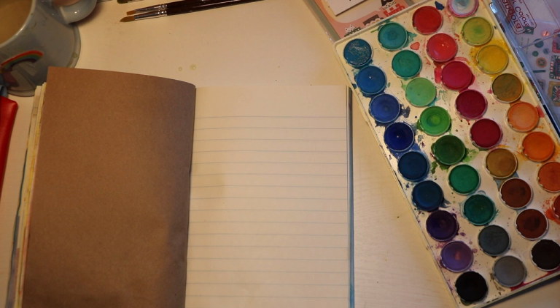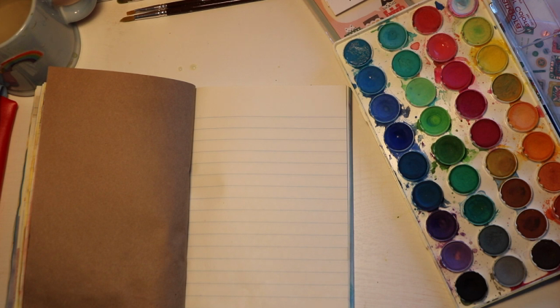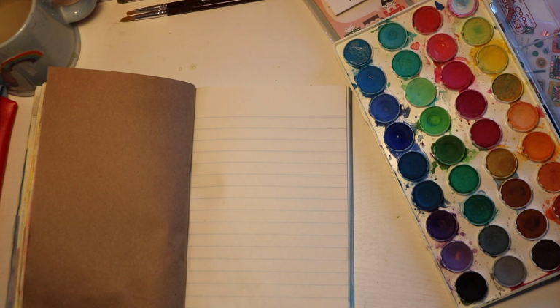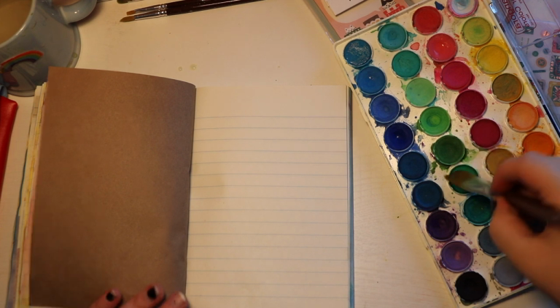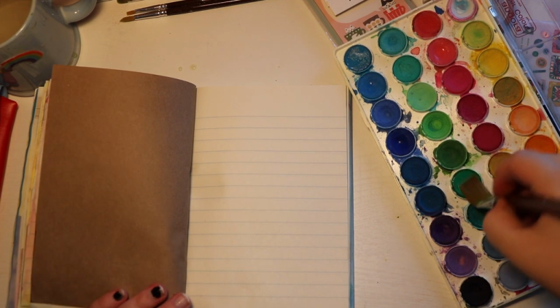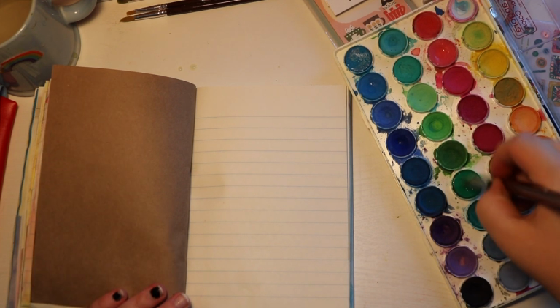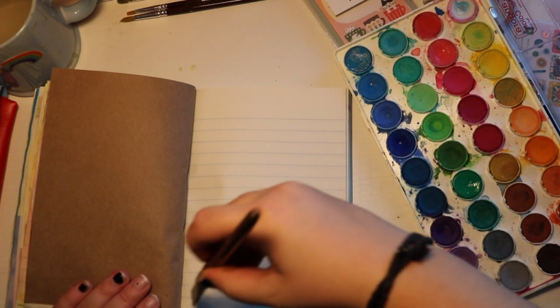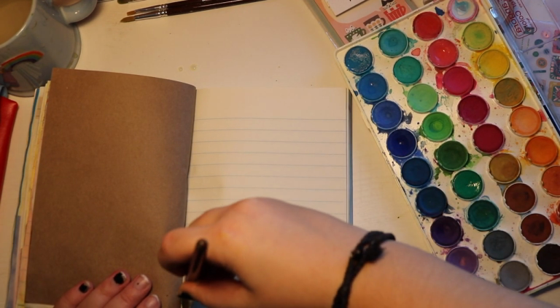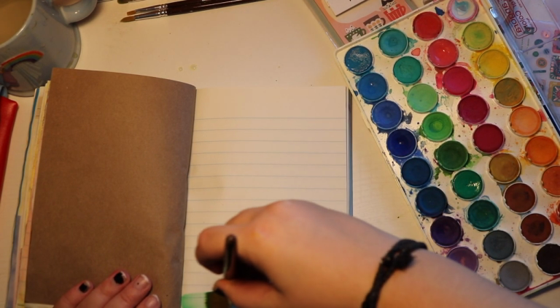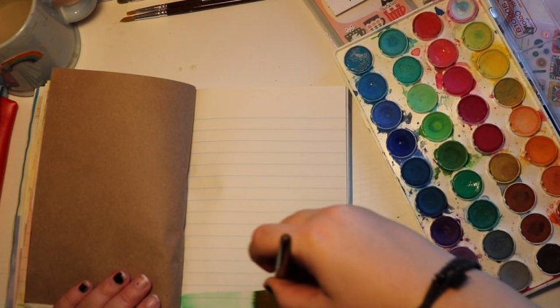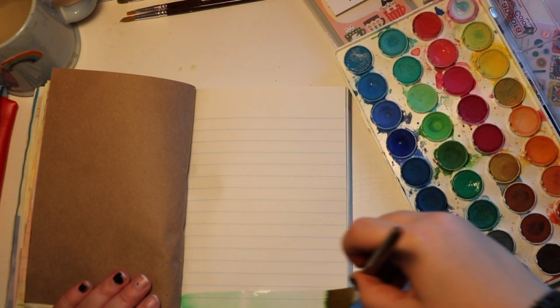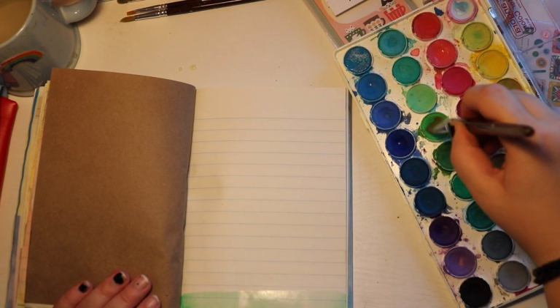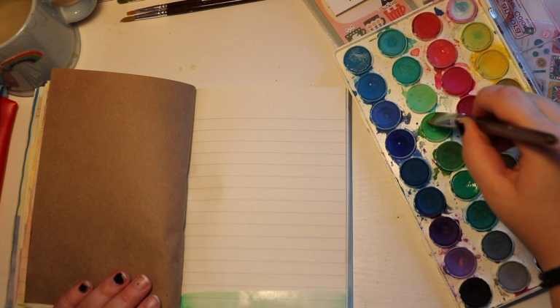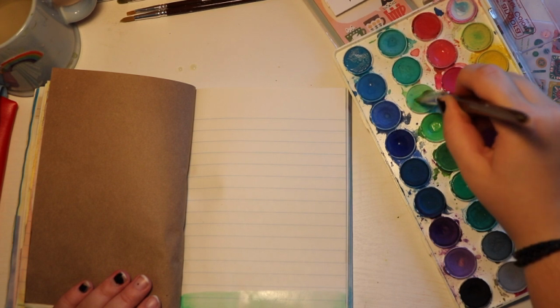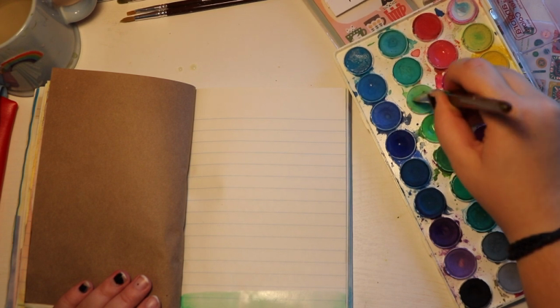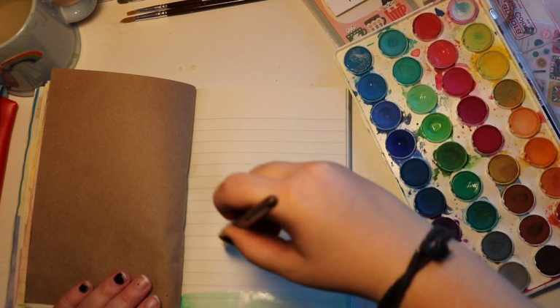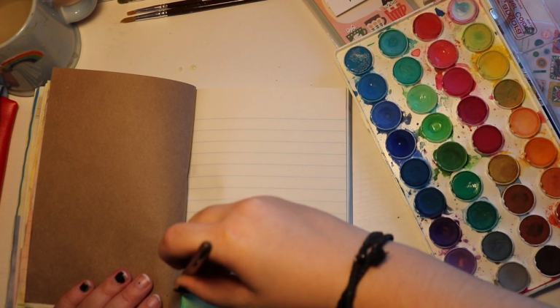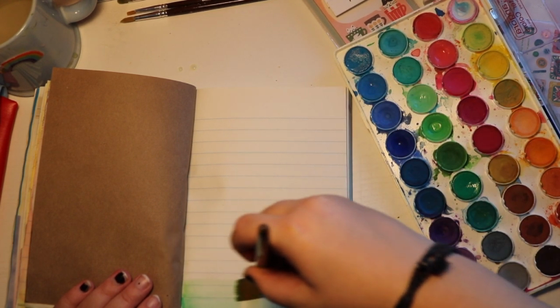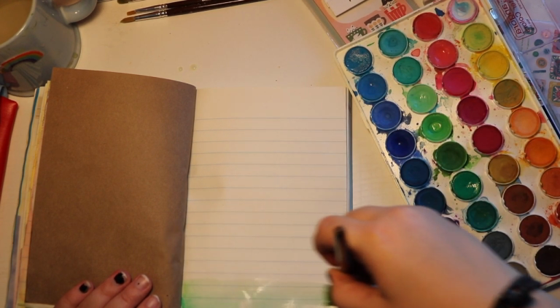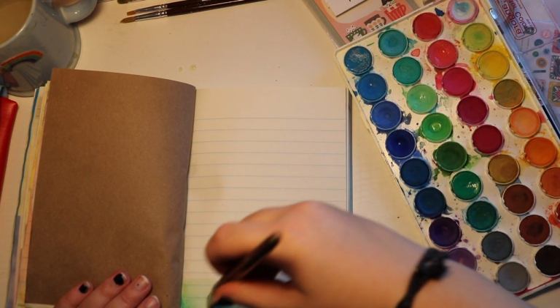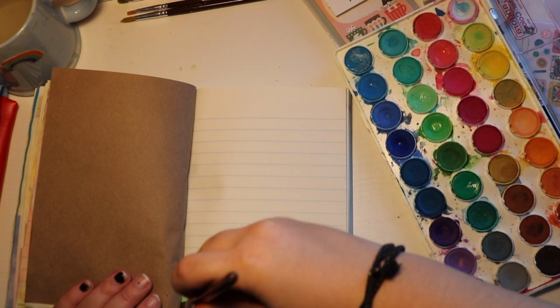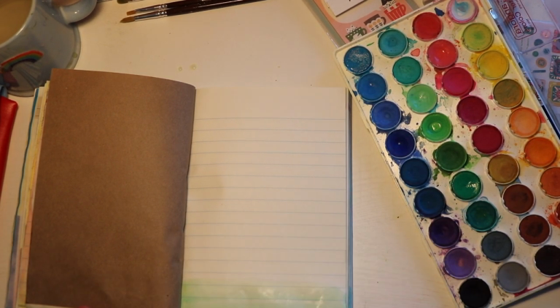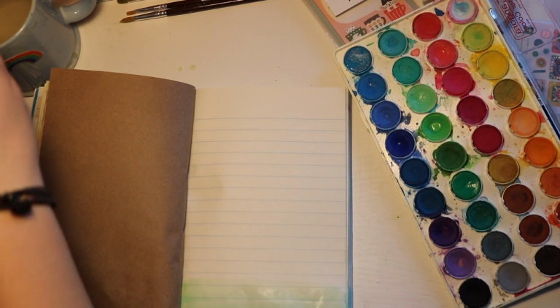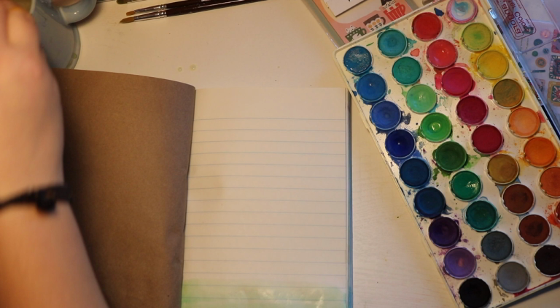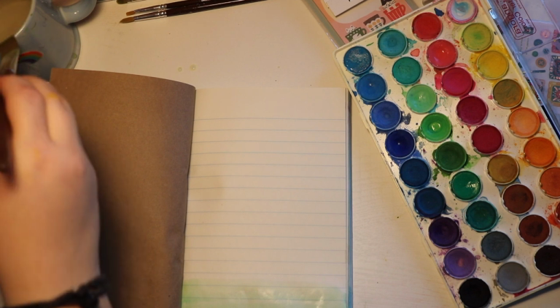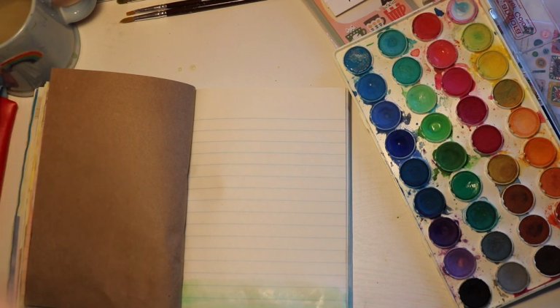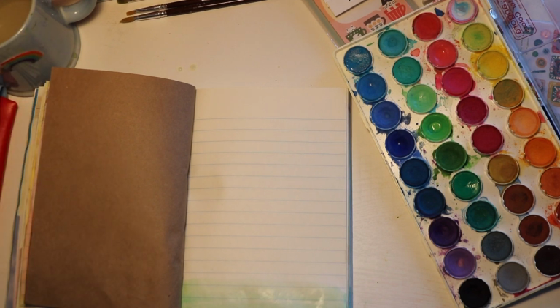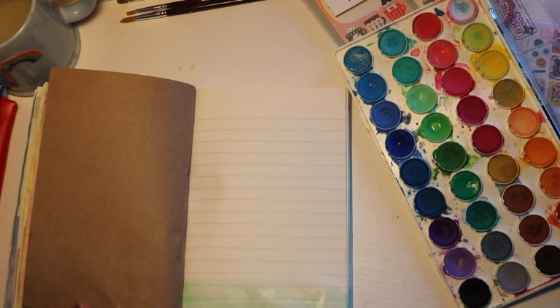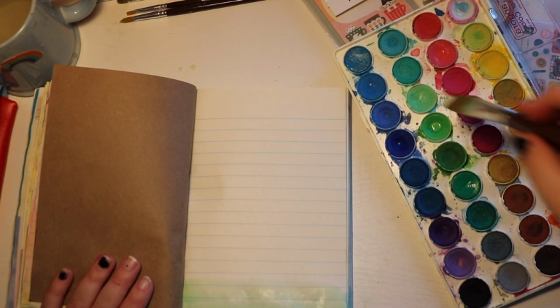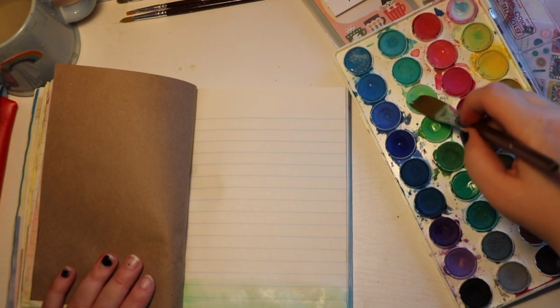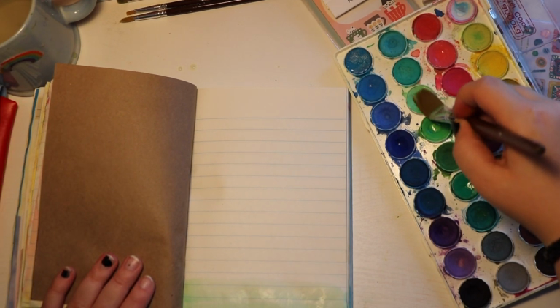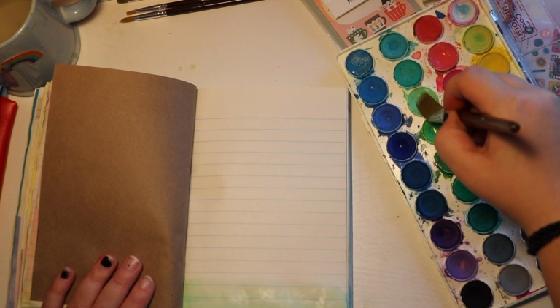Right now I have kind of a weird setup for filming, so I really need to switch that up sometime soon so that it's a little easier for me to film a journal with me.